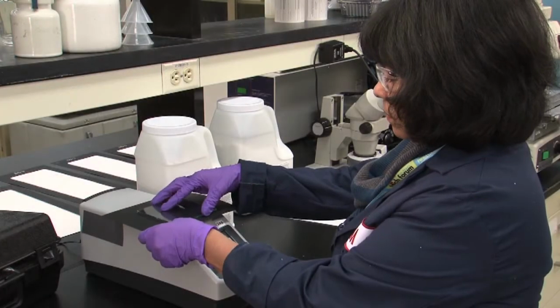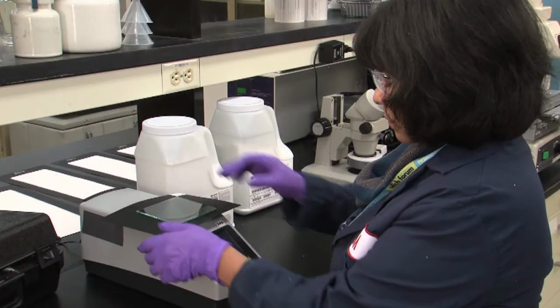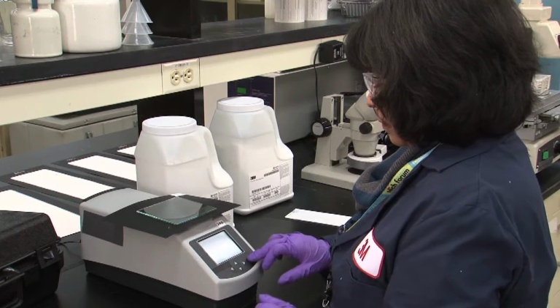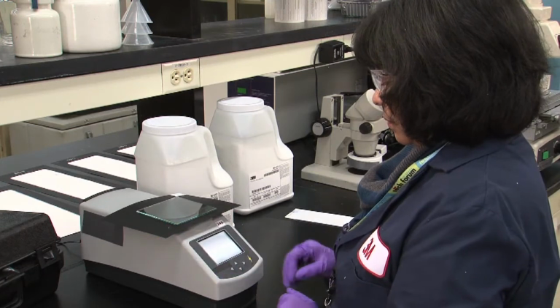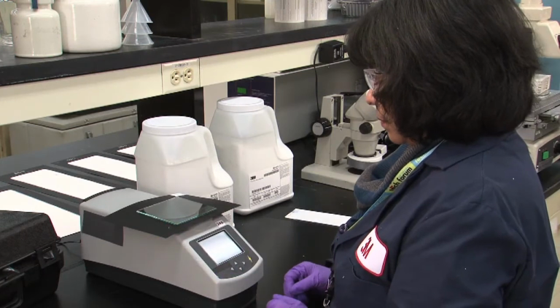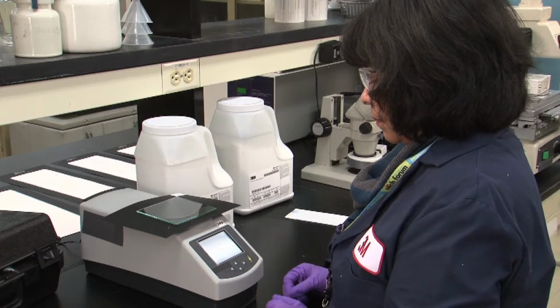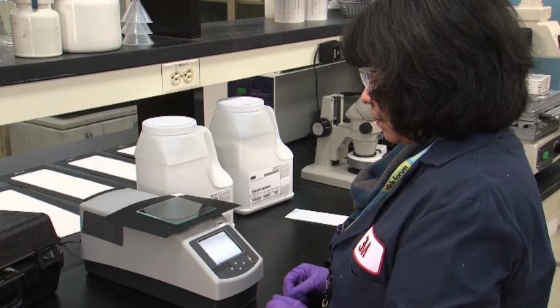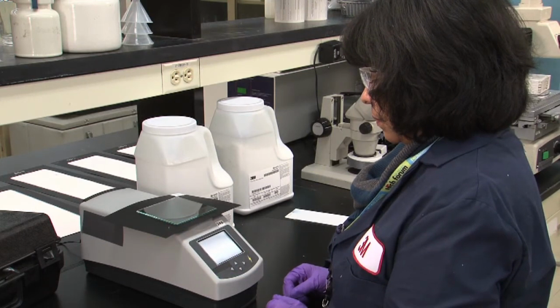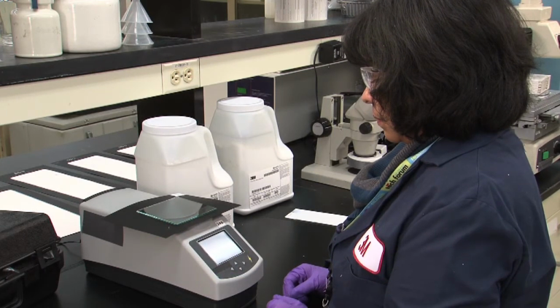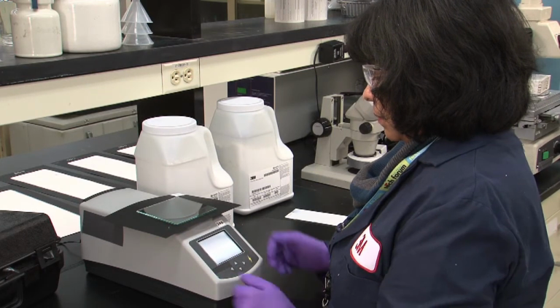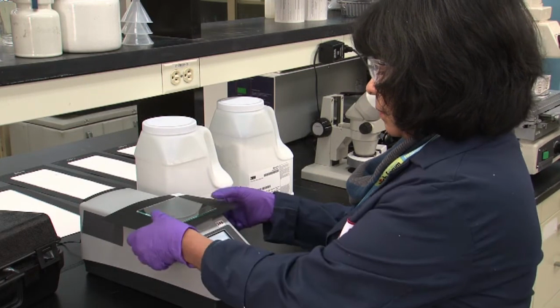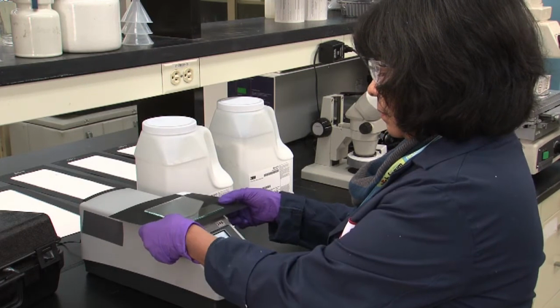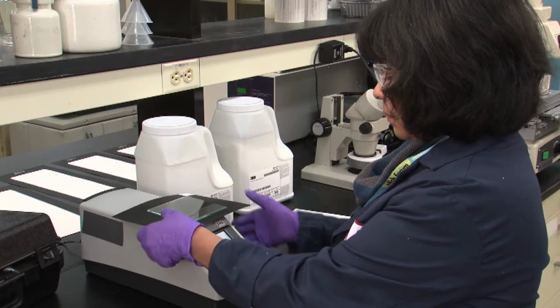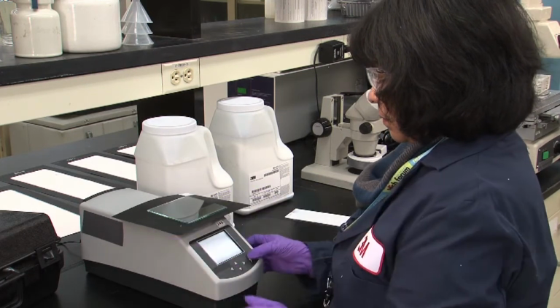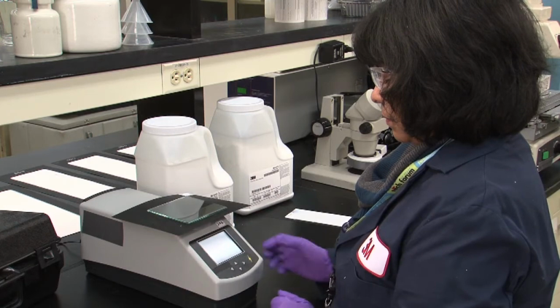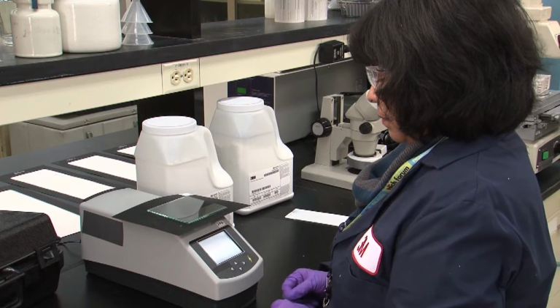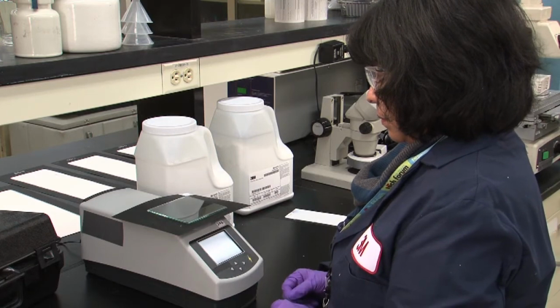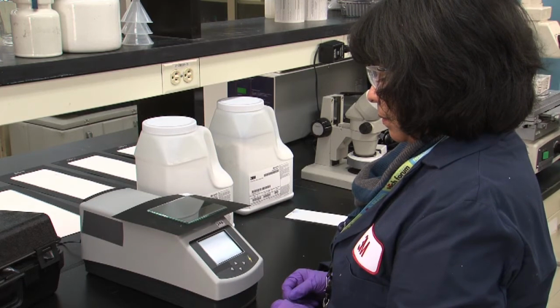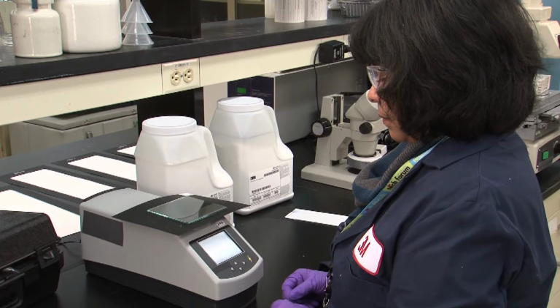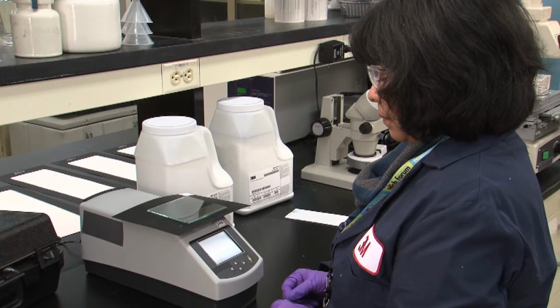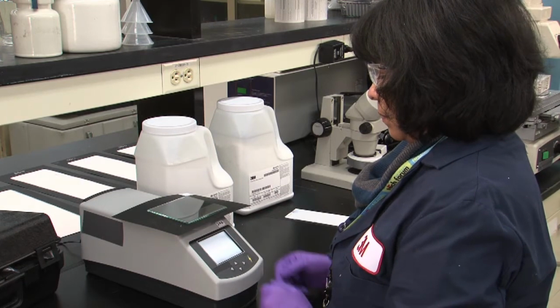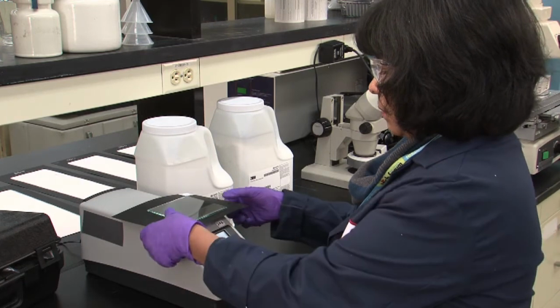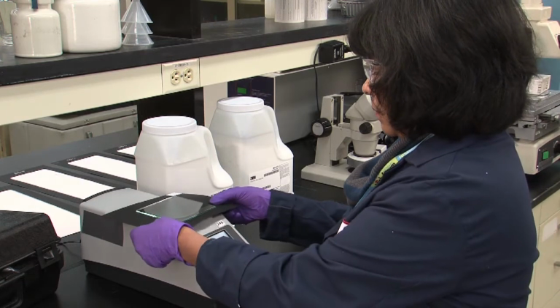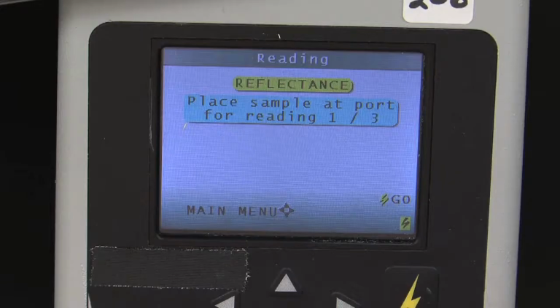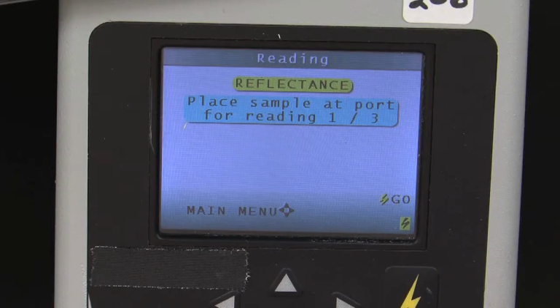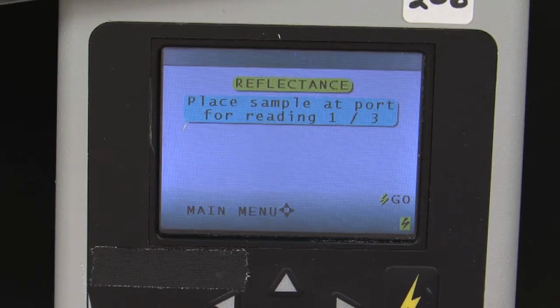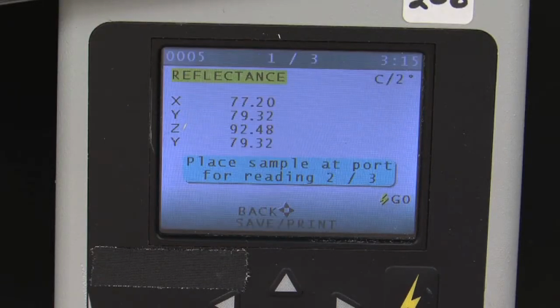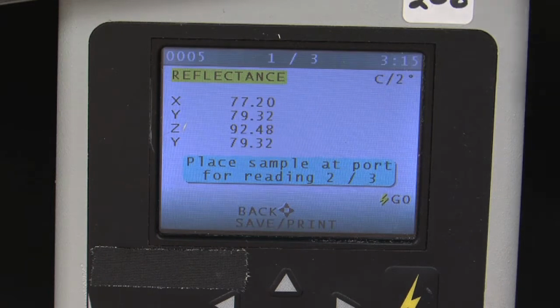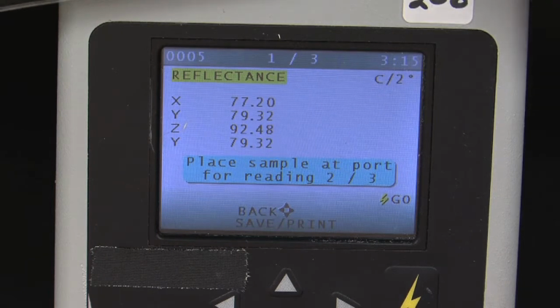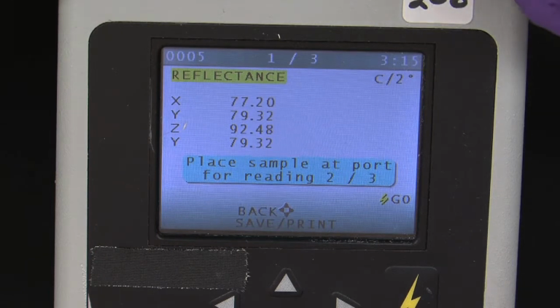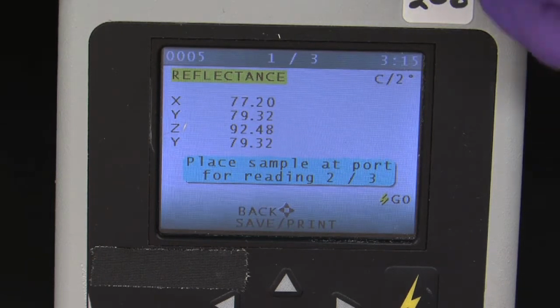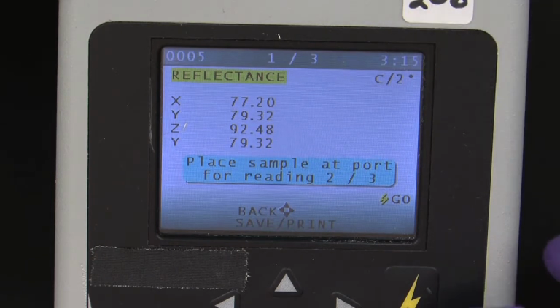Before running the washability test, we marked and measured the reflectance of several points along the drawdown panel. Now, after the panel has been soiled, washed, and dried, we re-measure those same points to see how the paint has been affected.